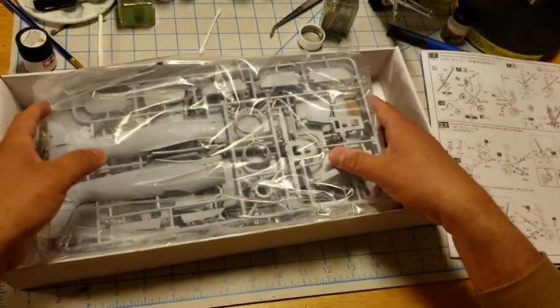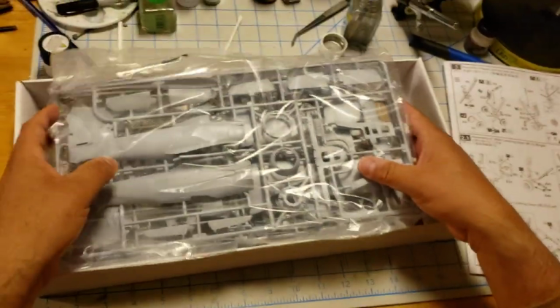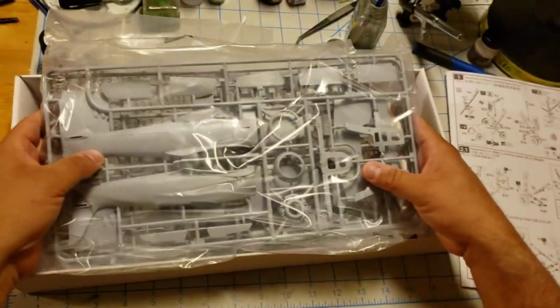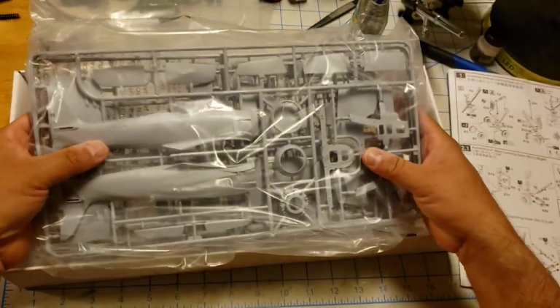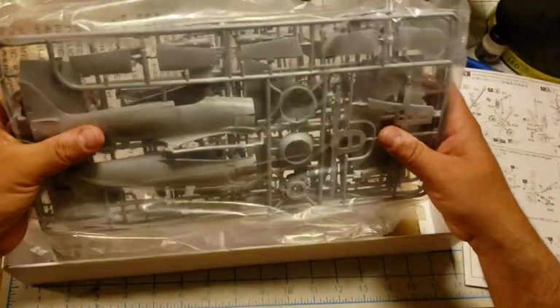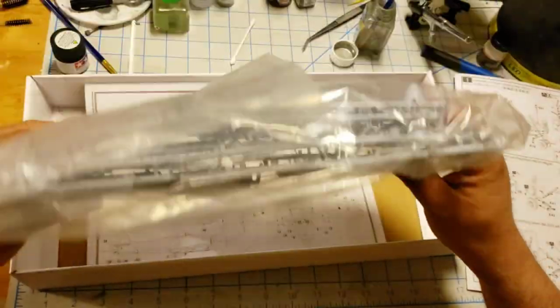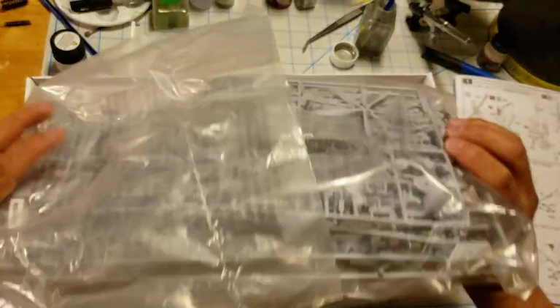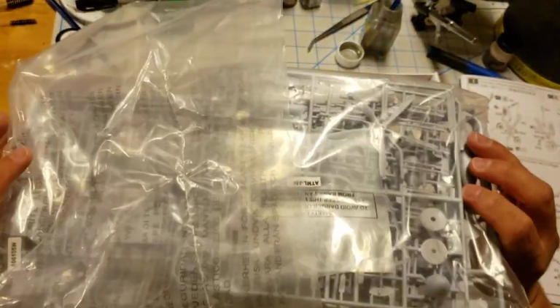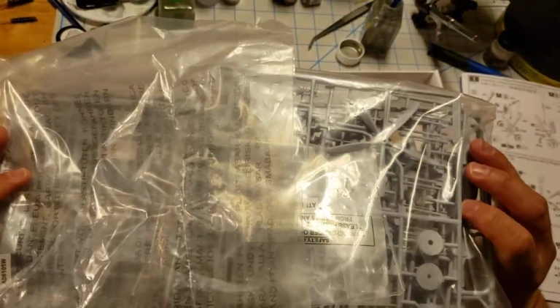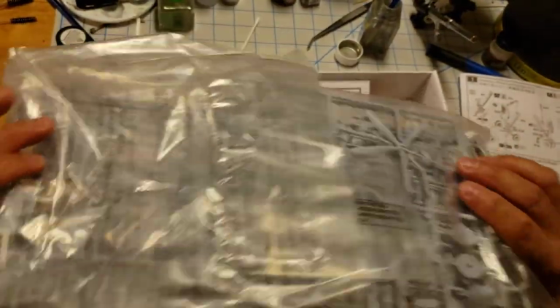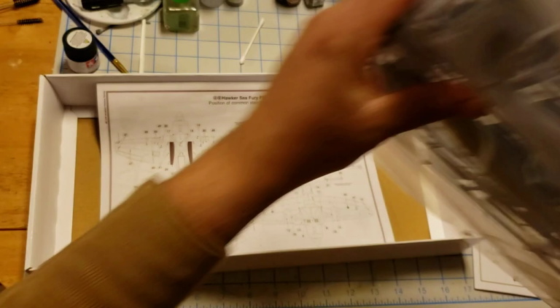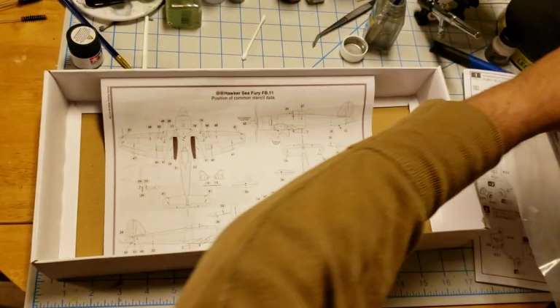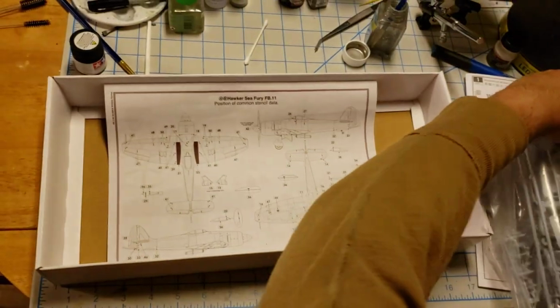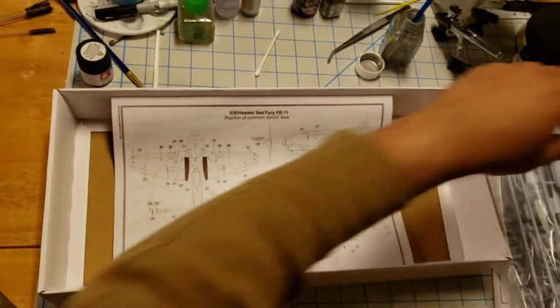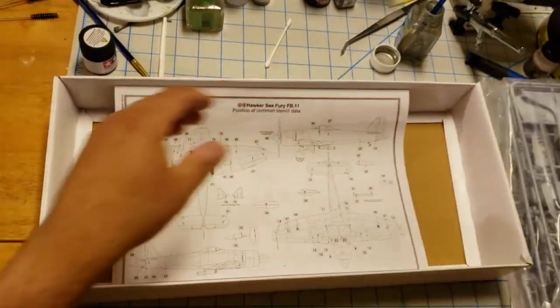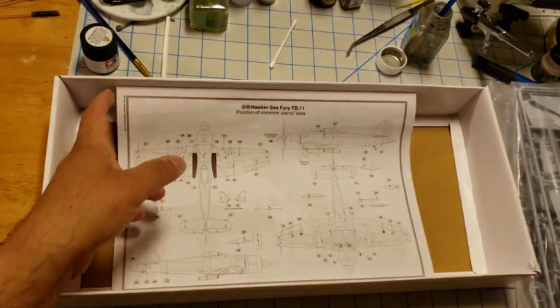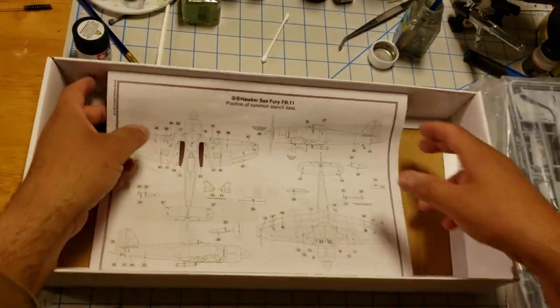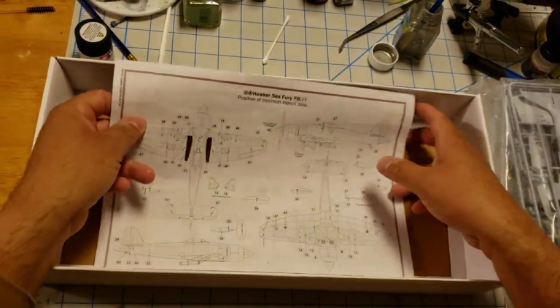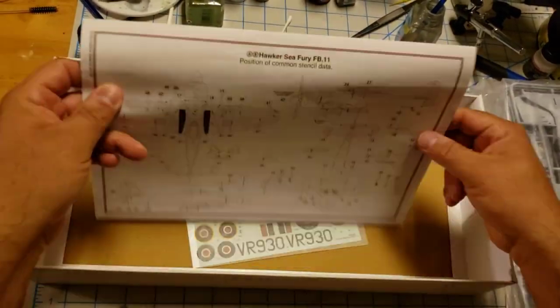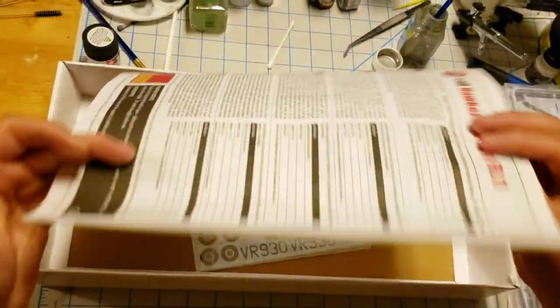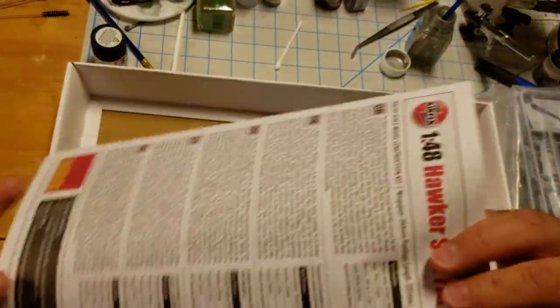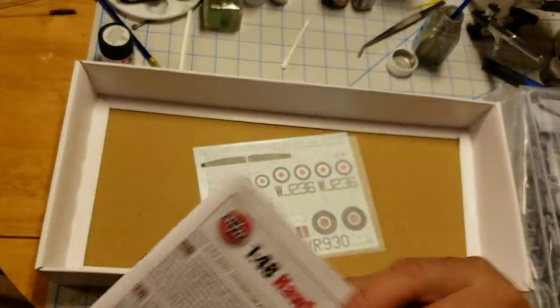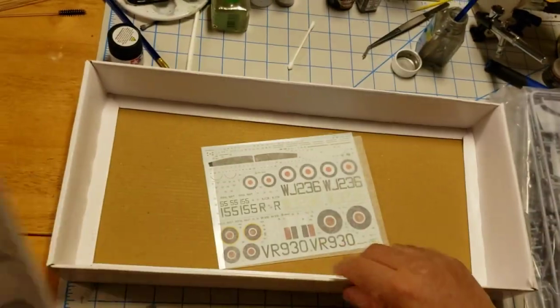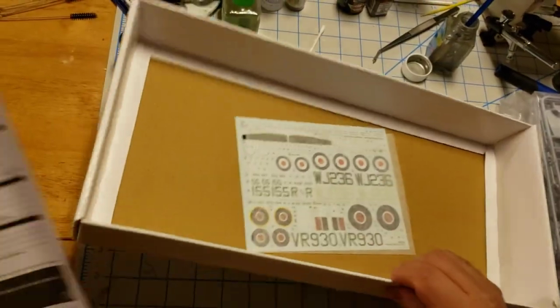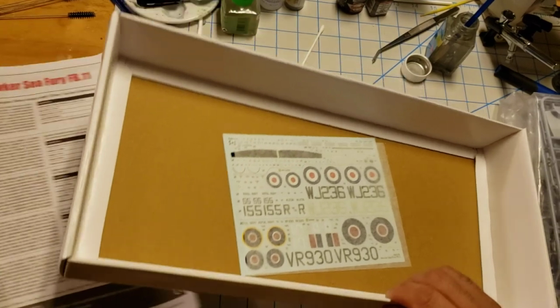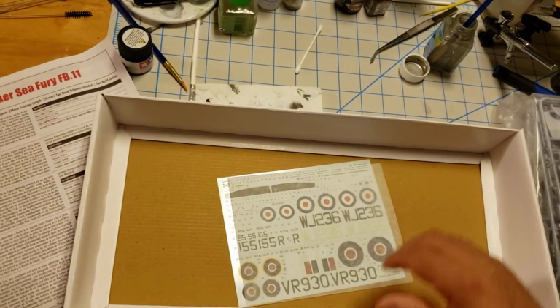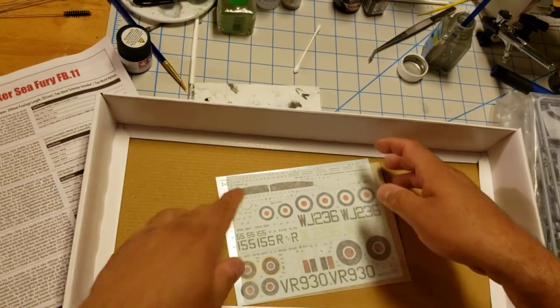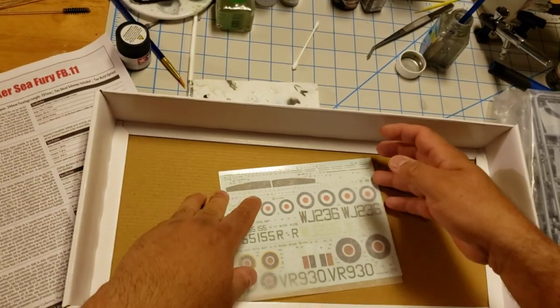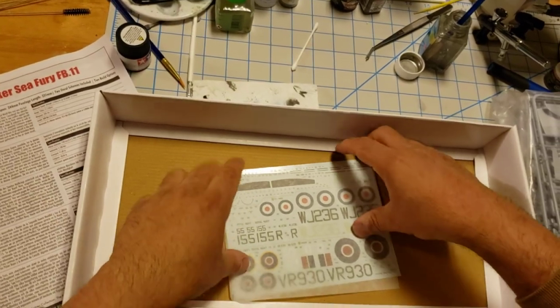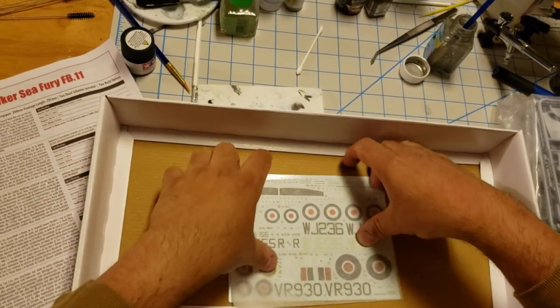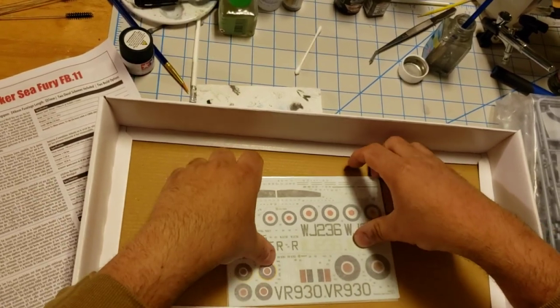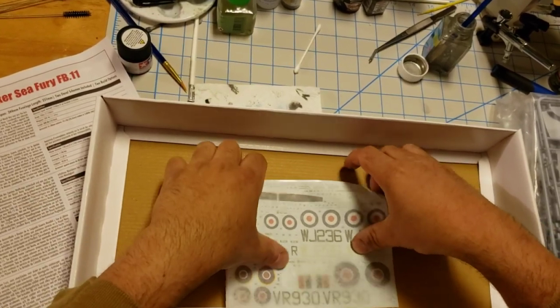First off, we're greeted by a bag of sprues — looks like all of them are in one bag. Here's your instruction manual and a set of decals.